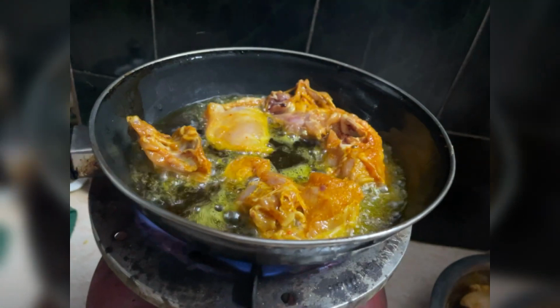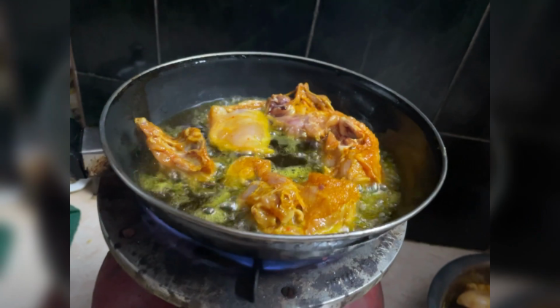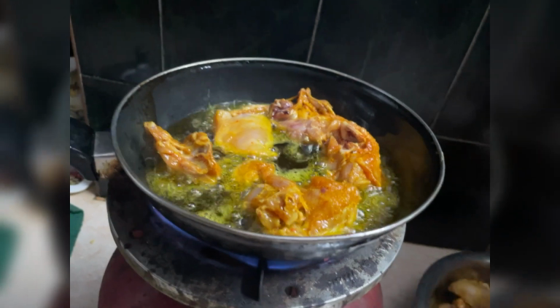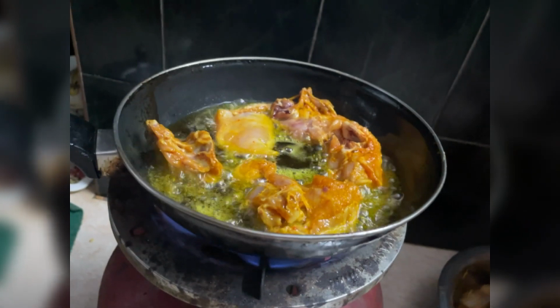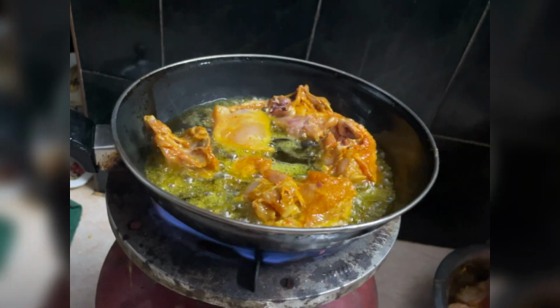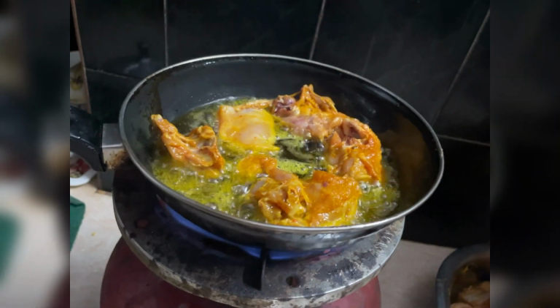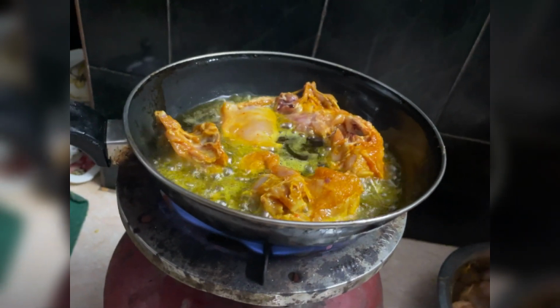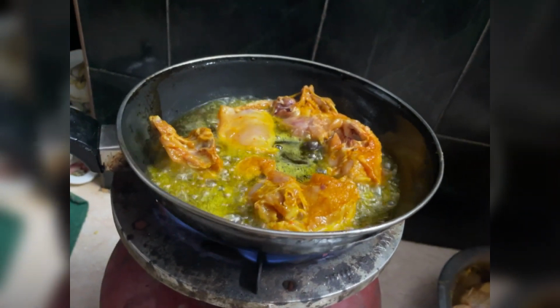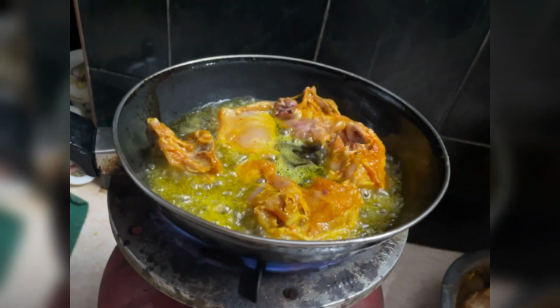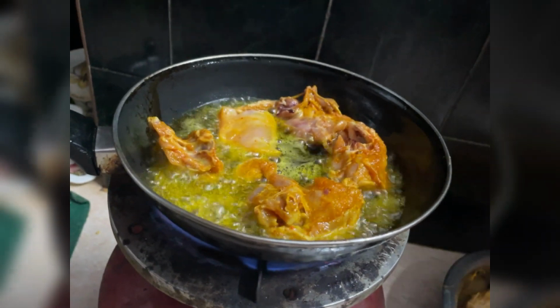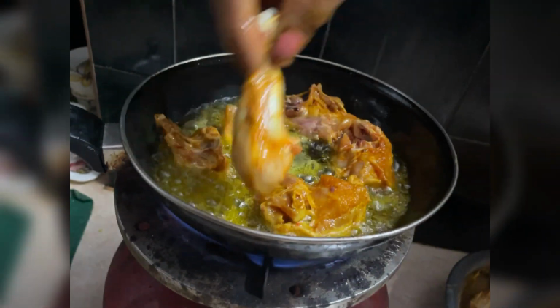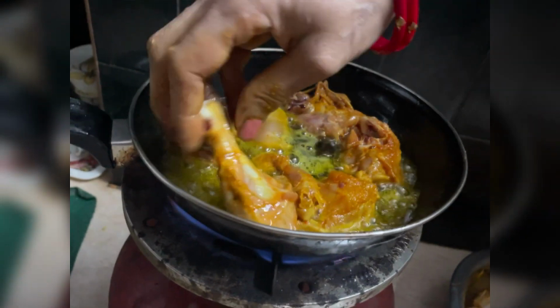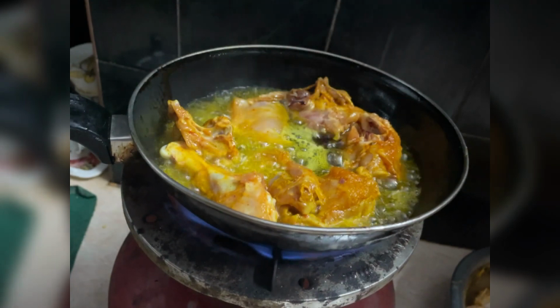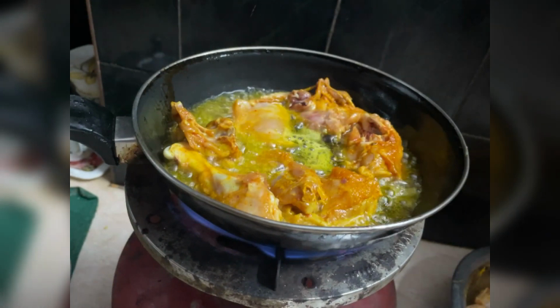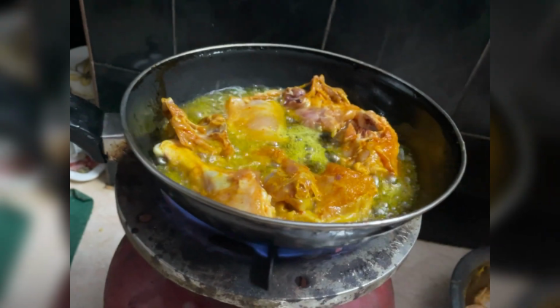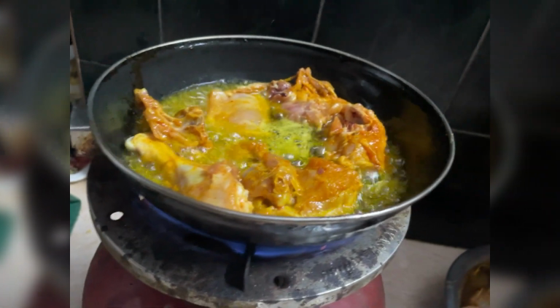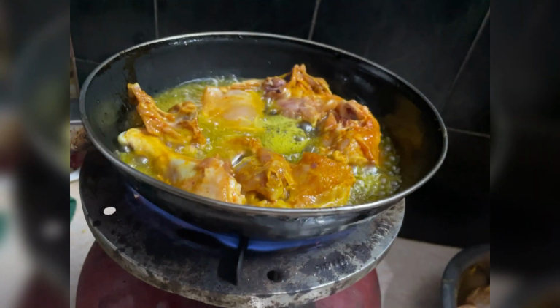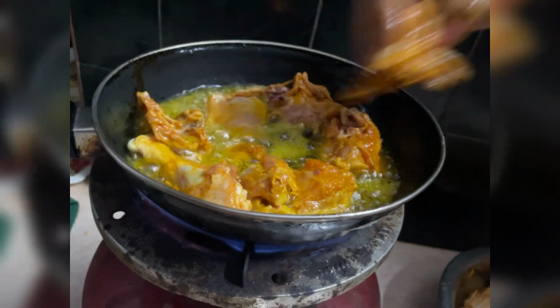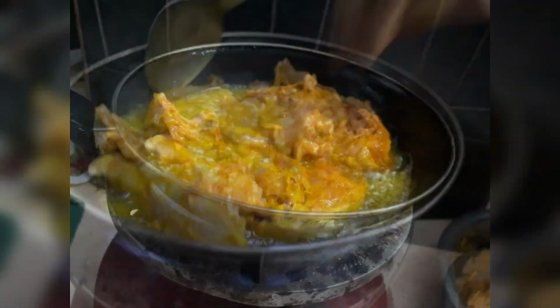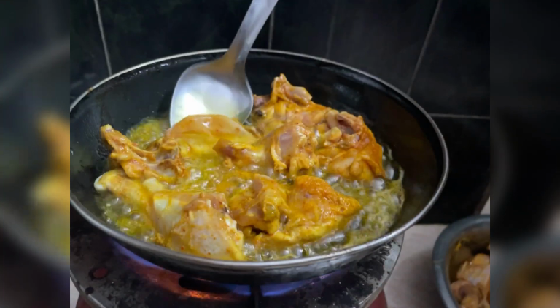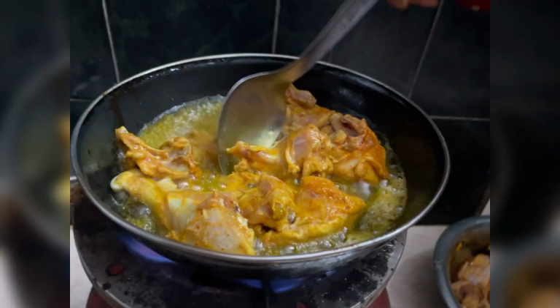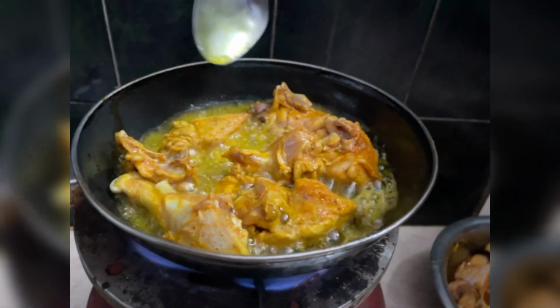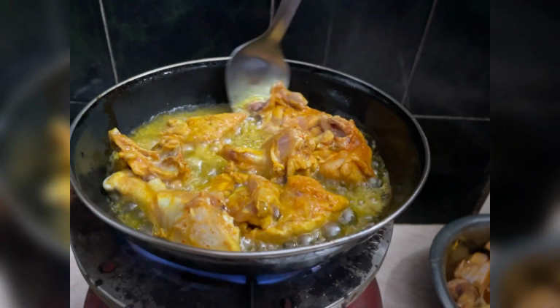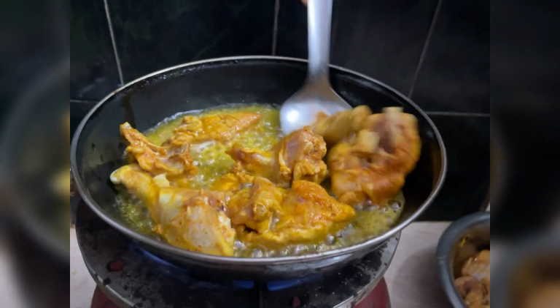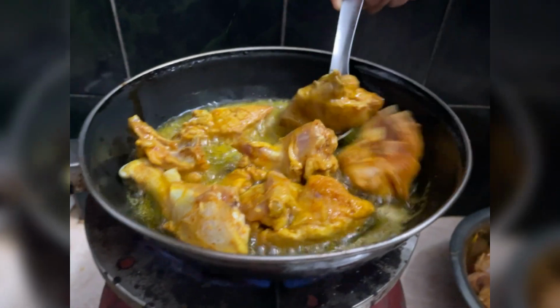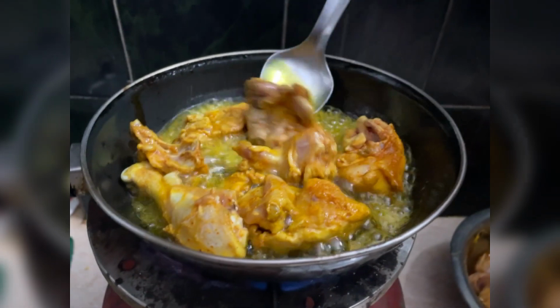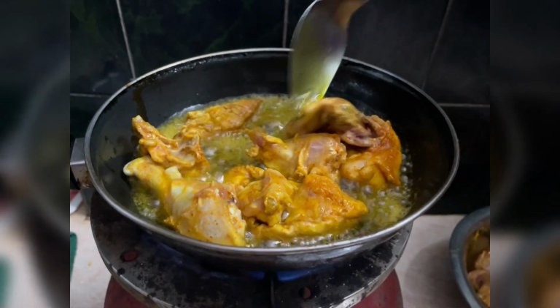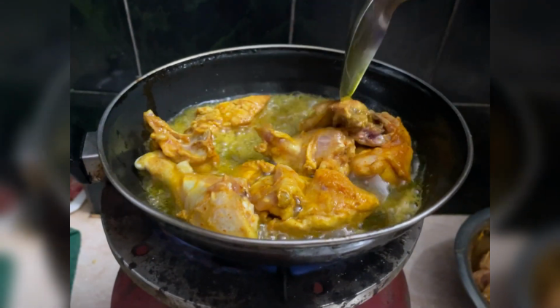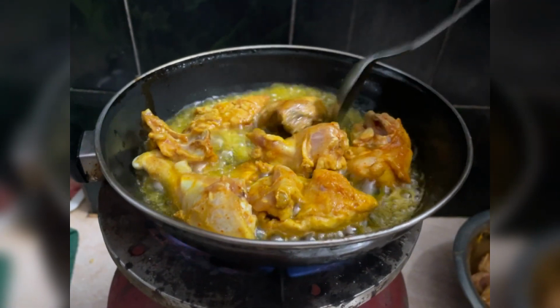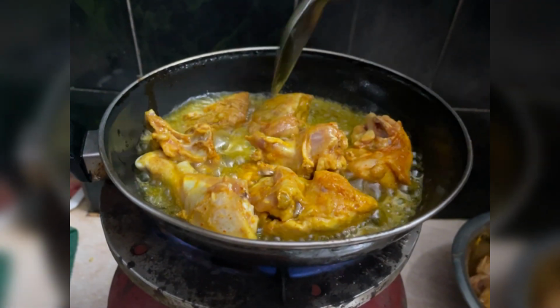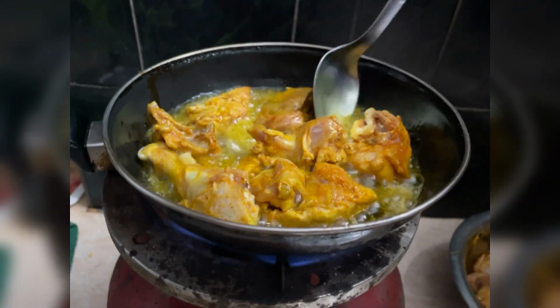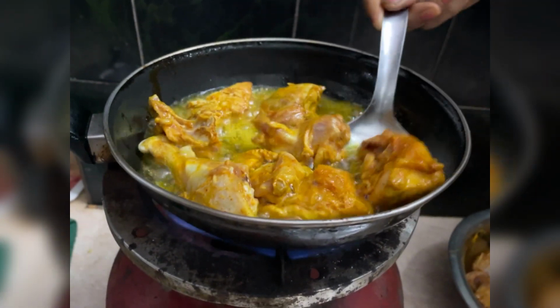They told me to make this dish, so I was making chicken at my house. We didn't taste it ourselves, but it turned out very good.